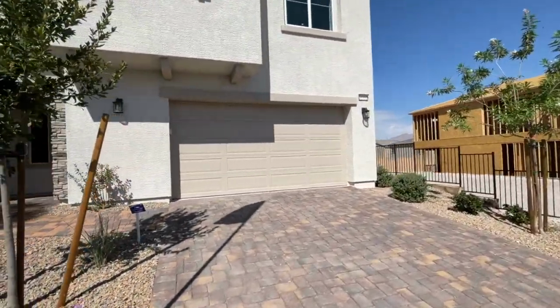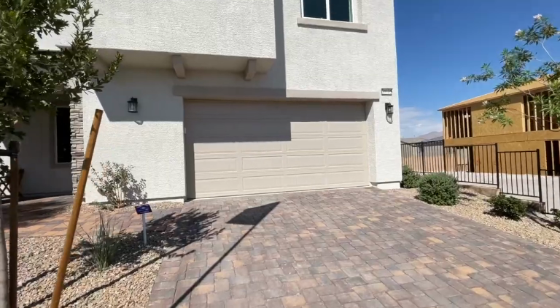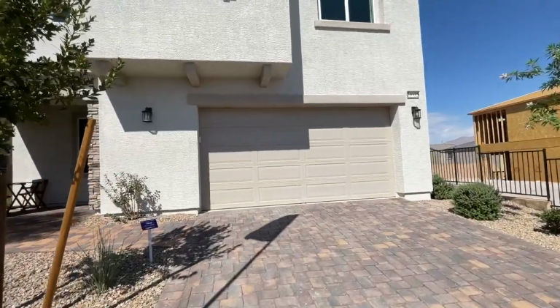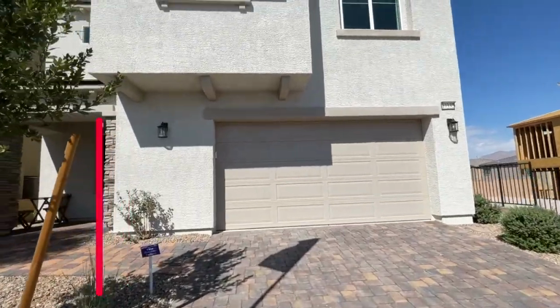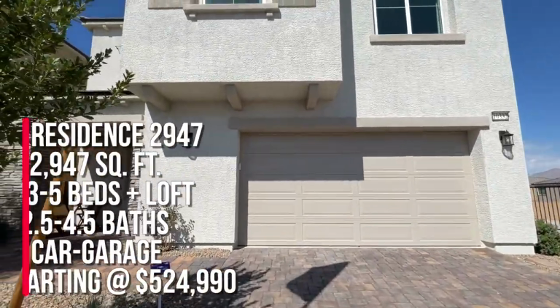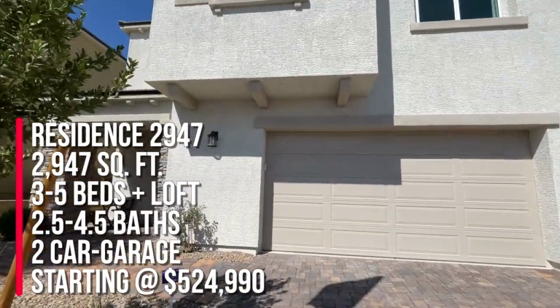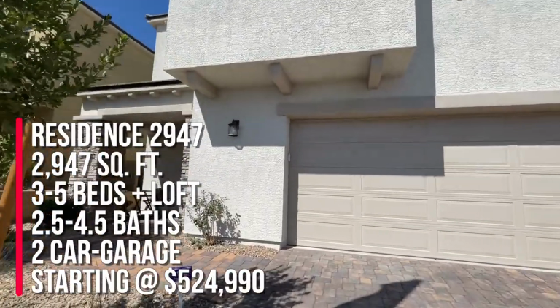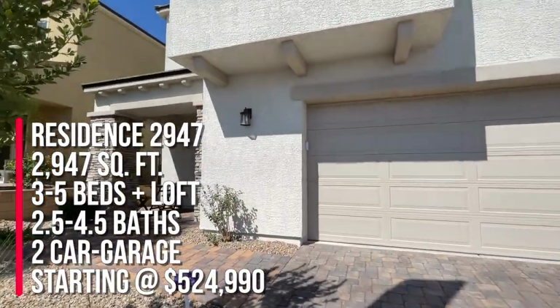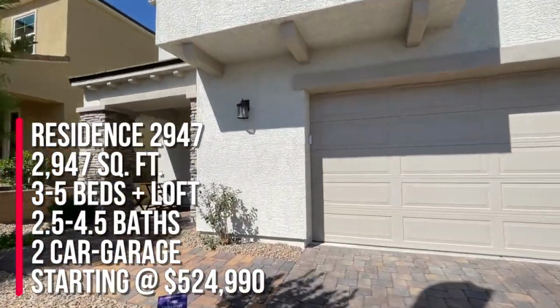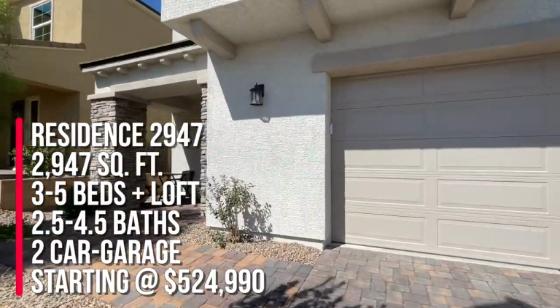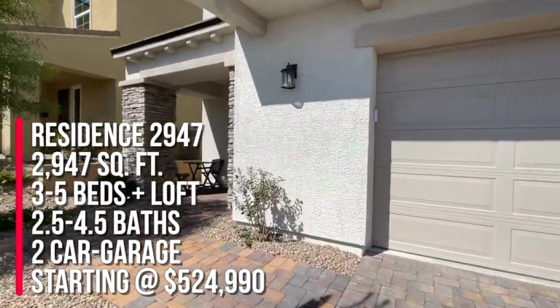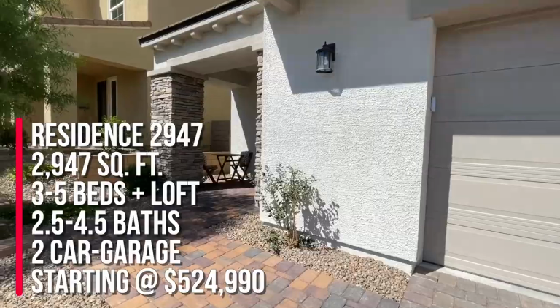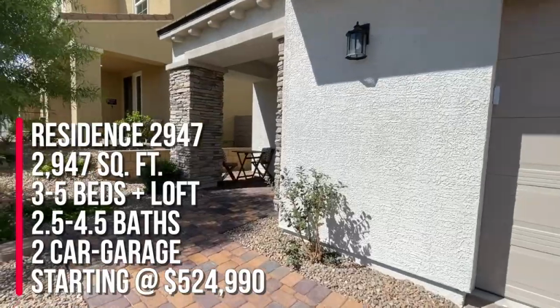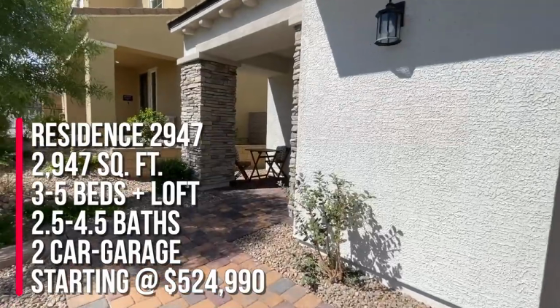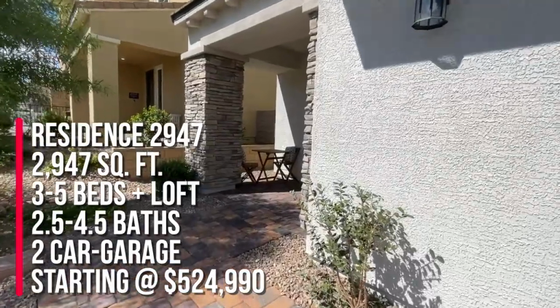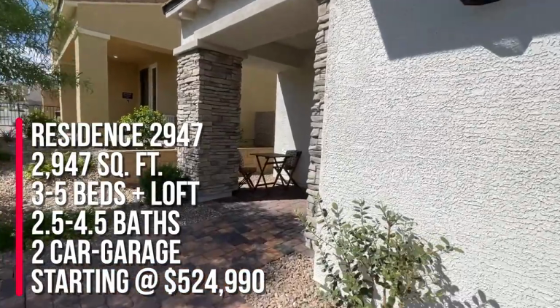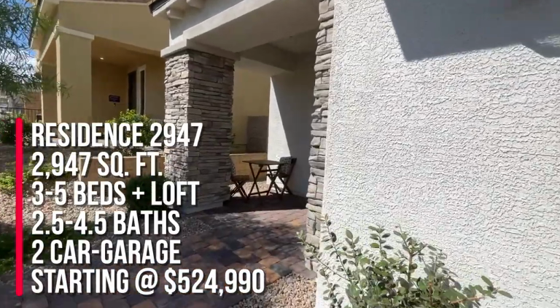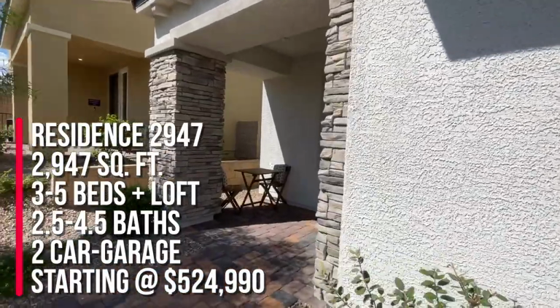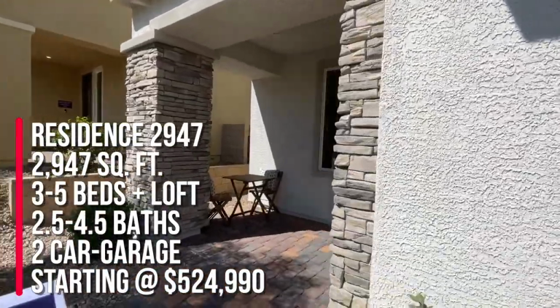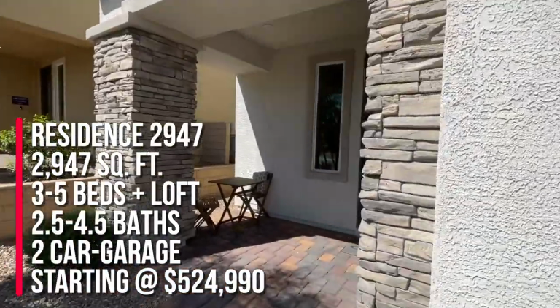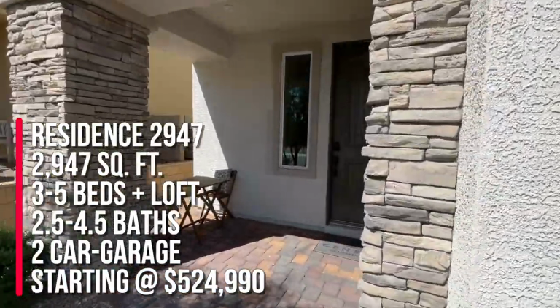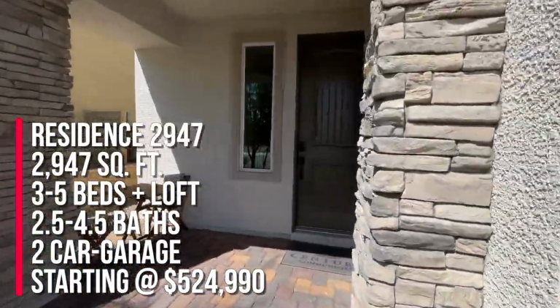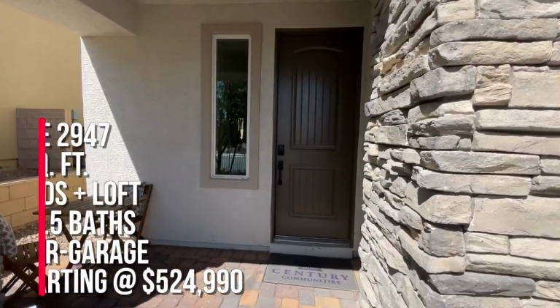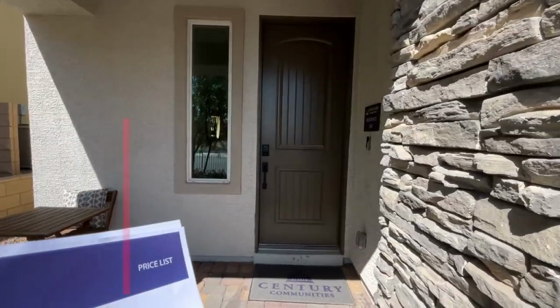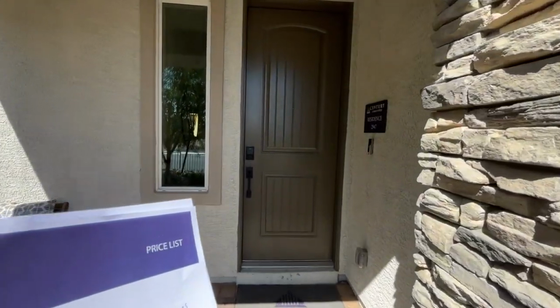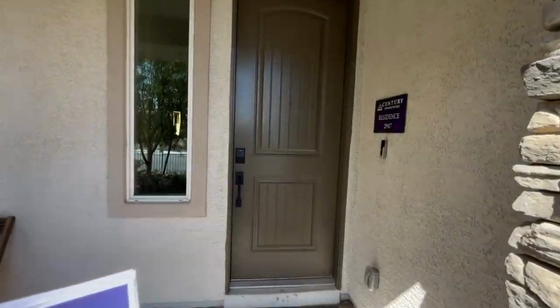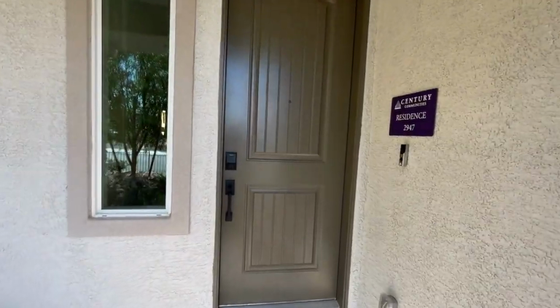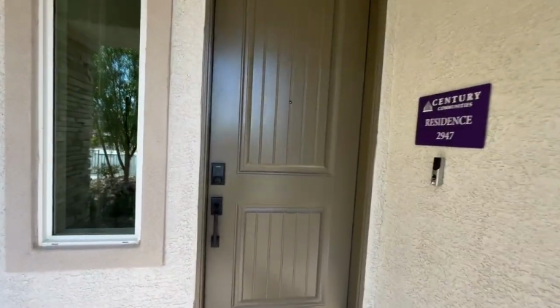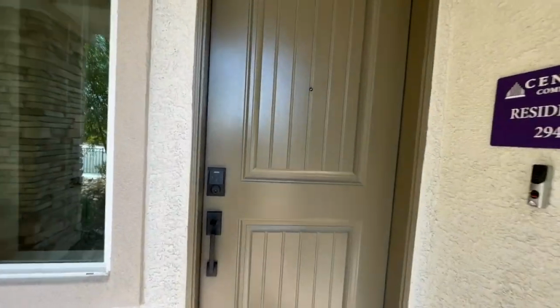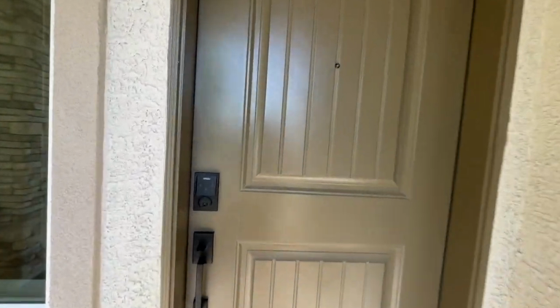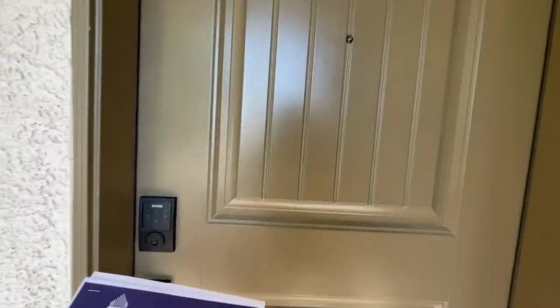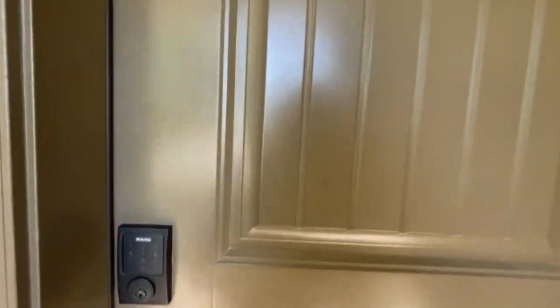We're taking a look at residence 2947, which is actually the square footage. This home has three to five bedrooms, two and a half to four and a half bathrooms, a loft, and a two-car garage.